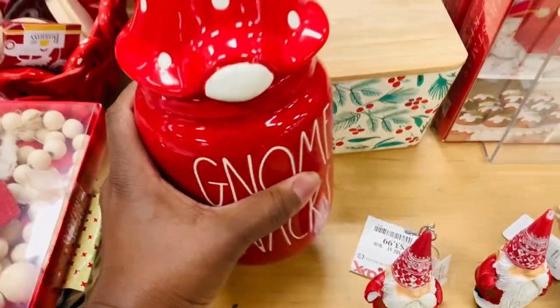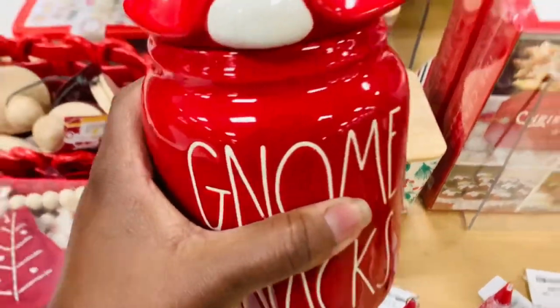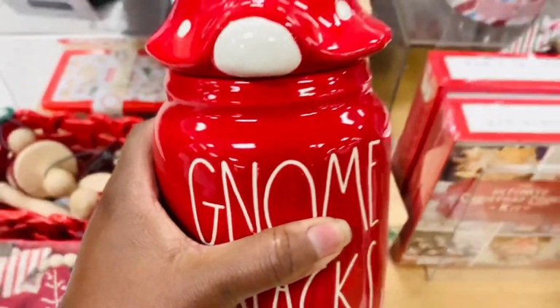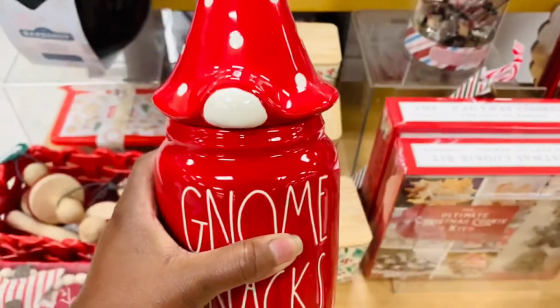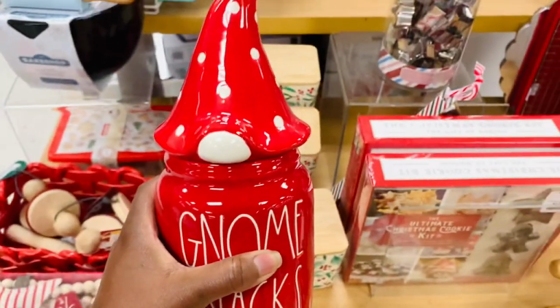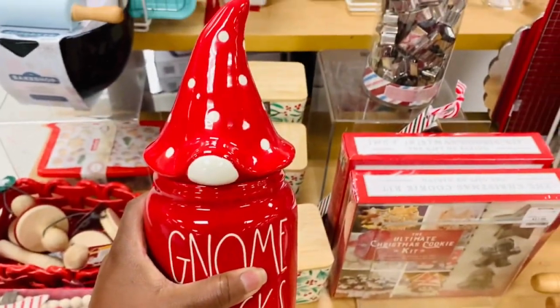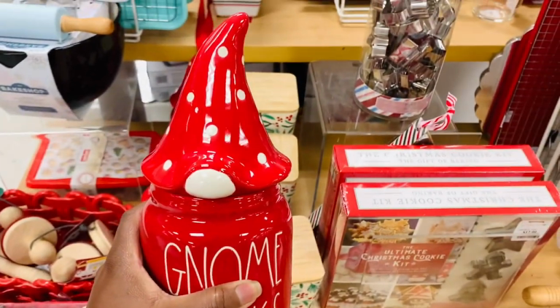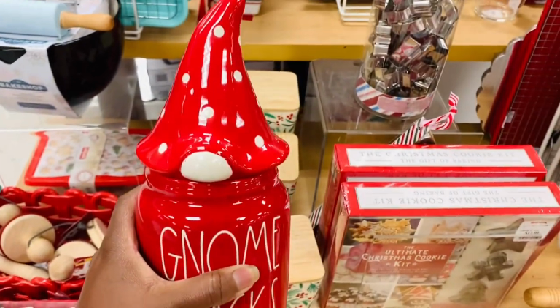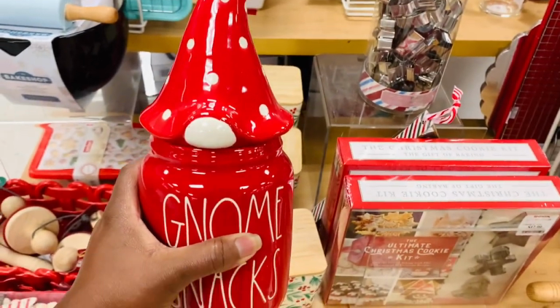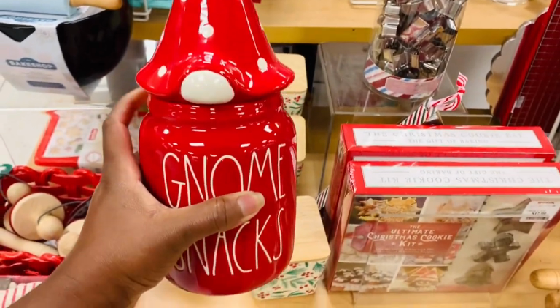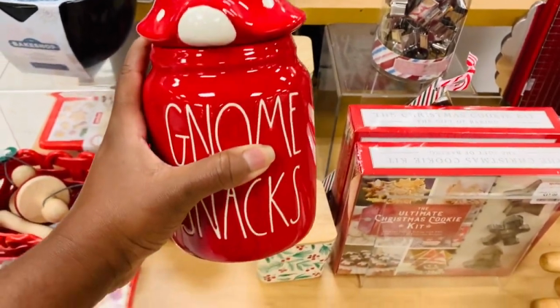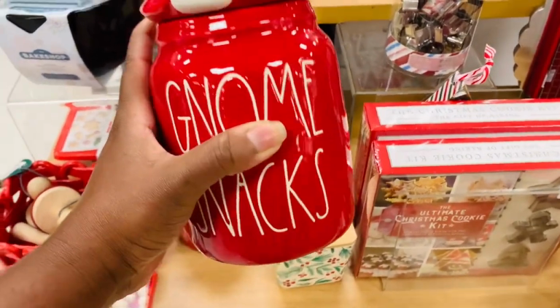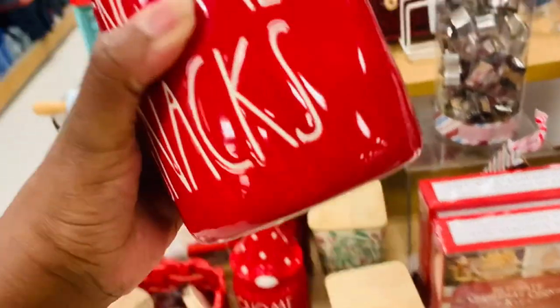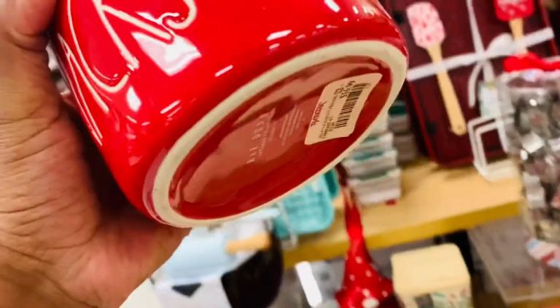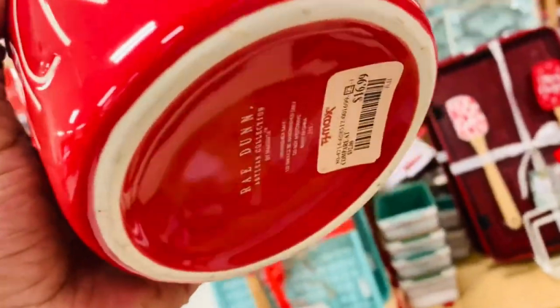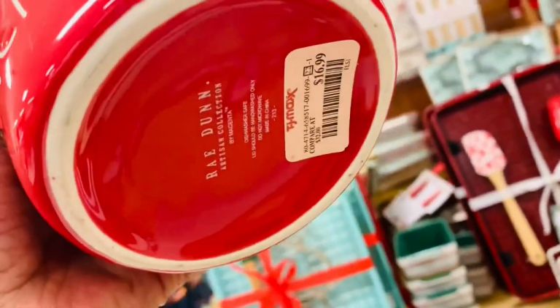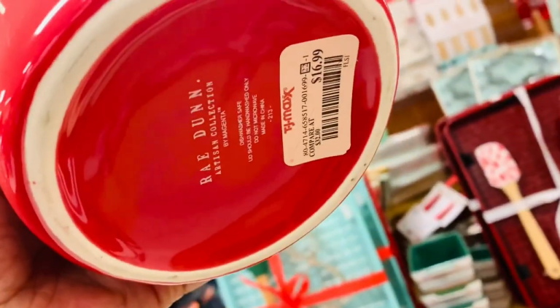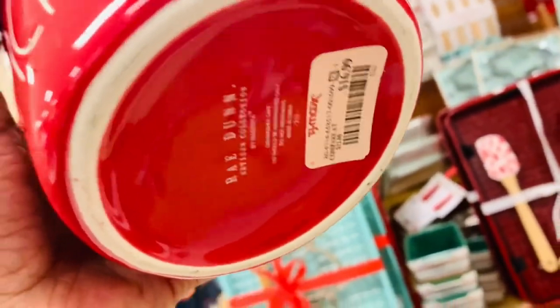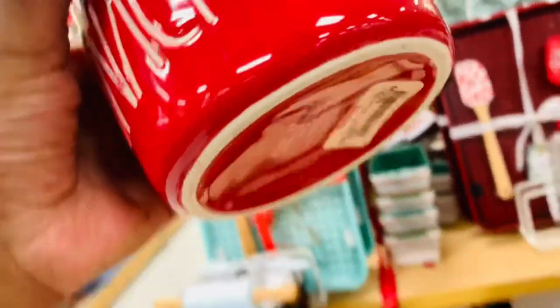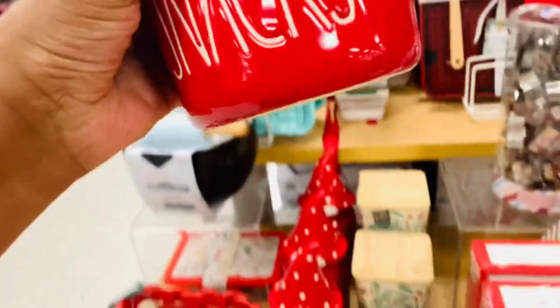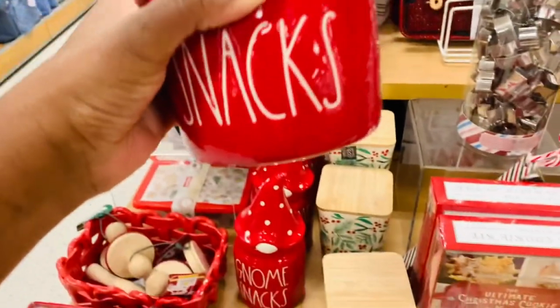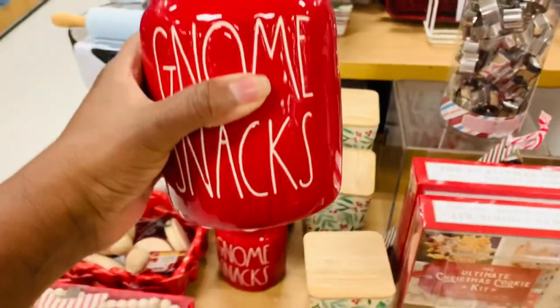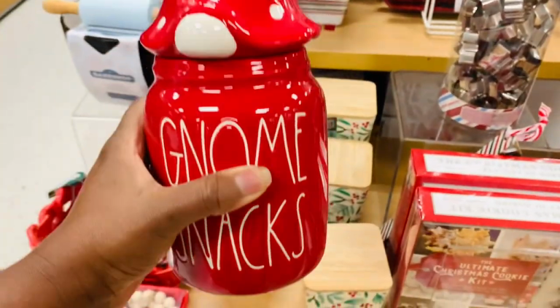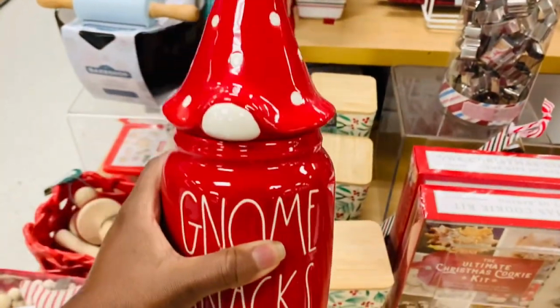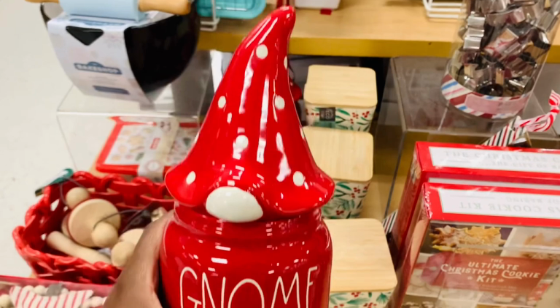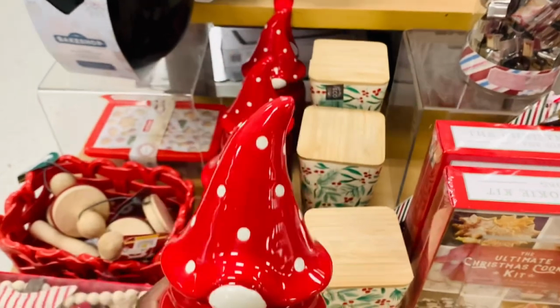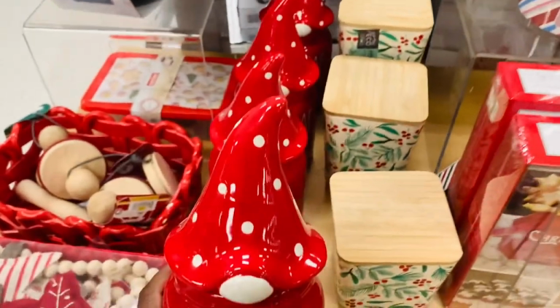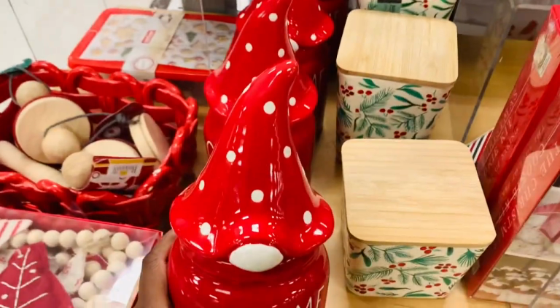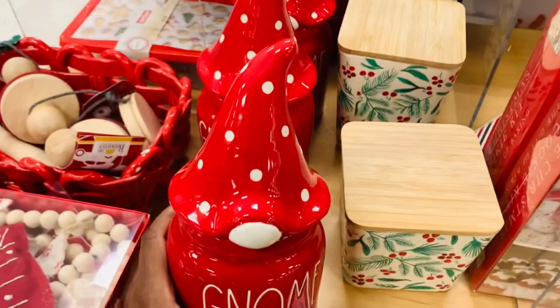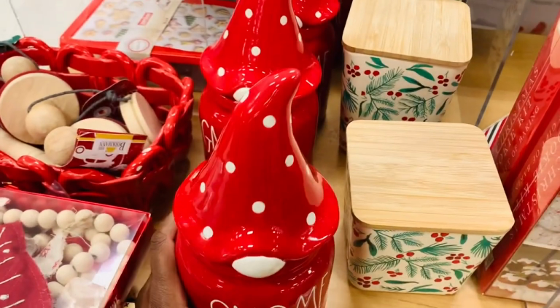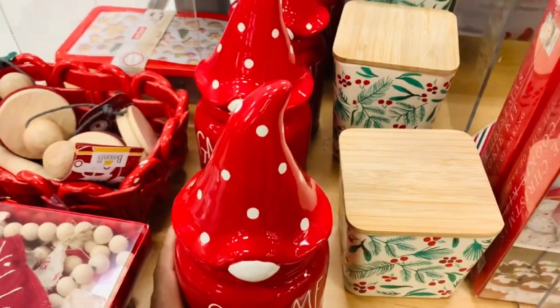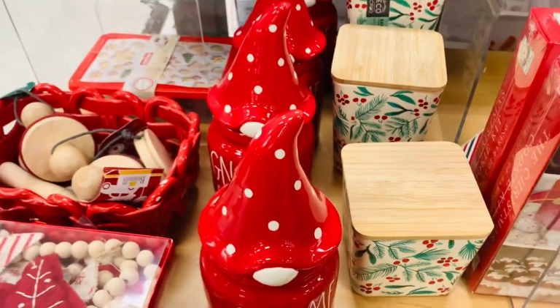Y'all, look at this. I guess if reindeer need snacks then gnomes need snacks too — know what I'm saying? How beautiful is this red? So adorable.